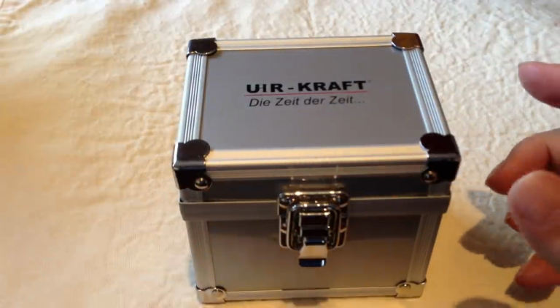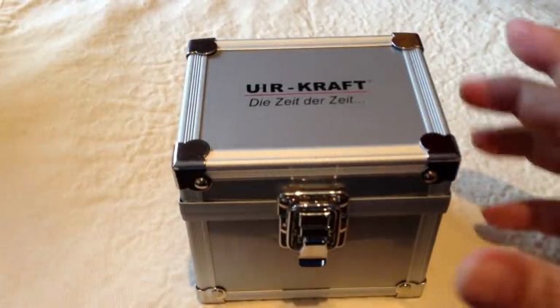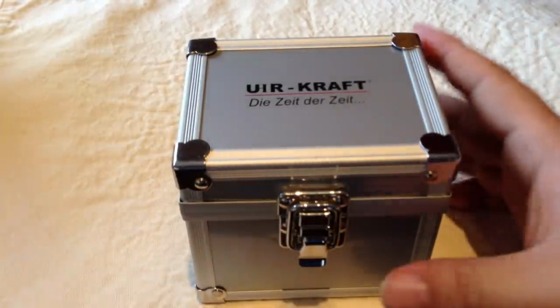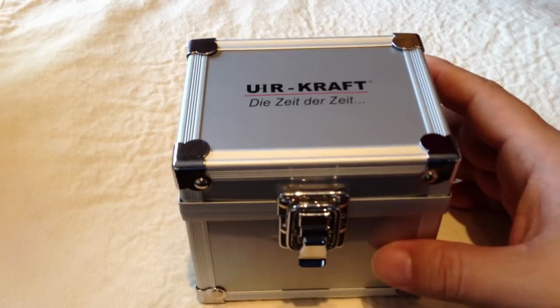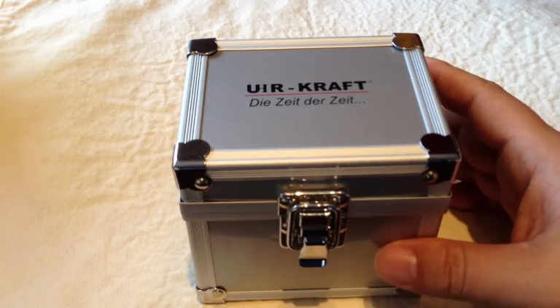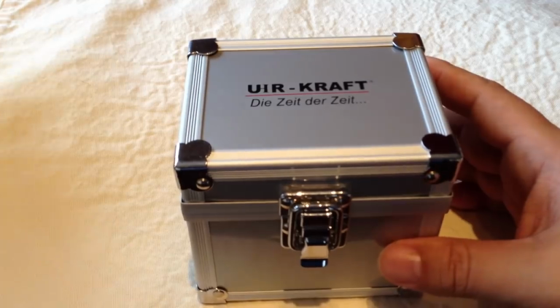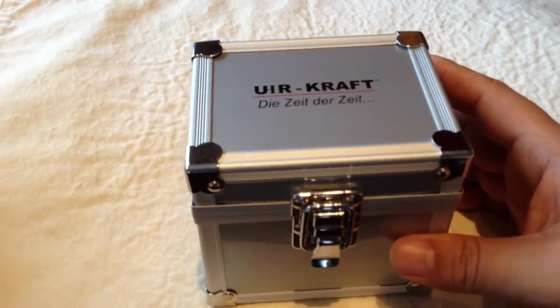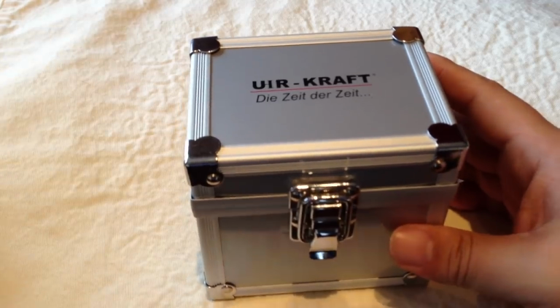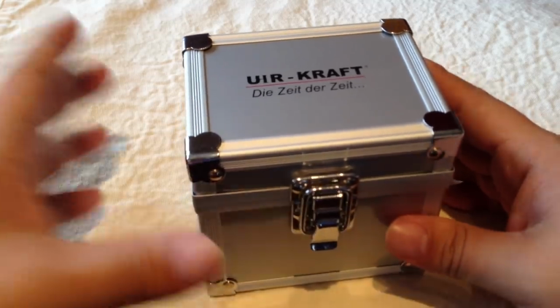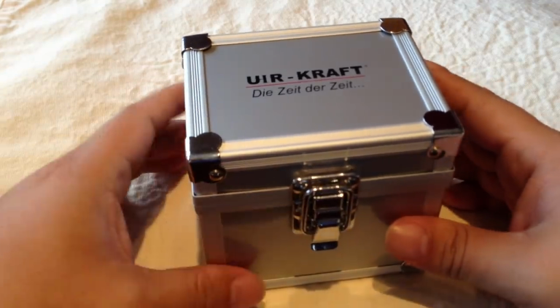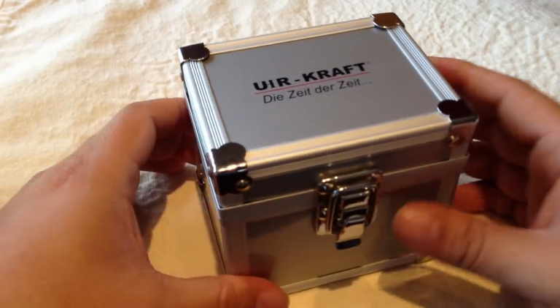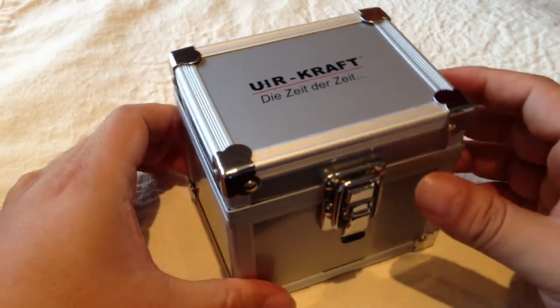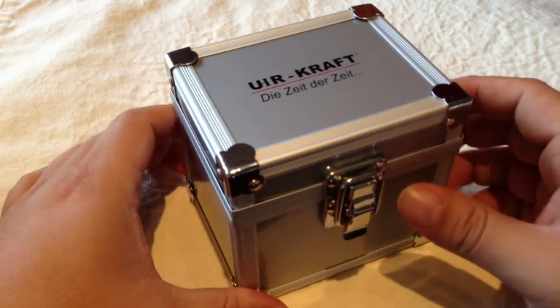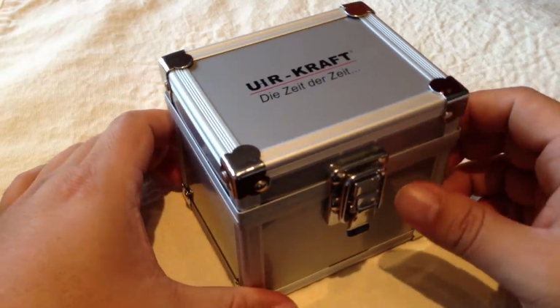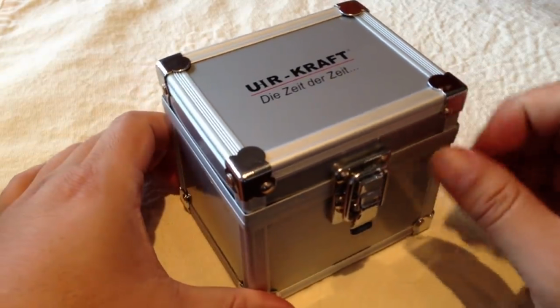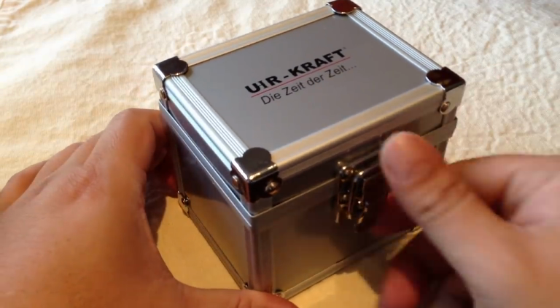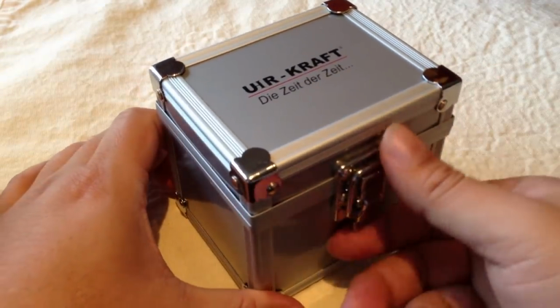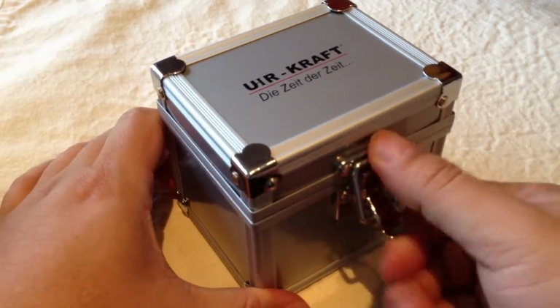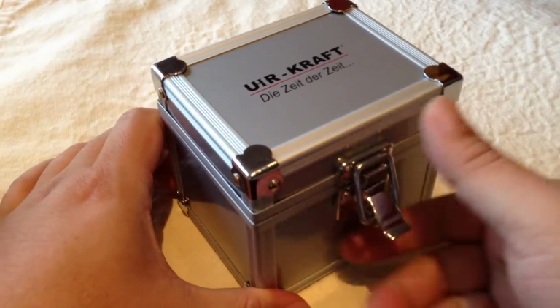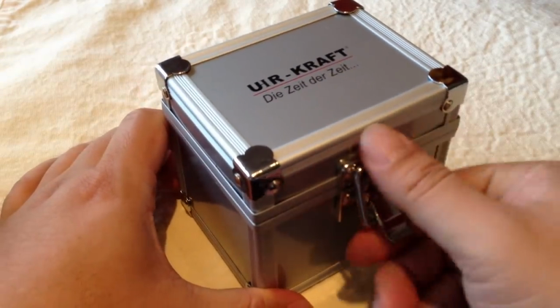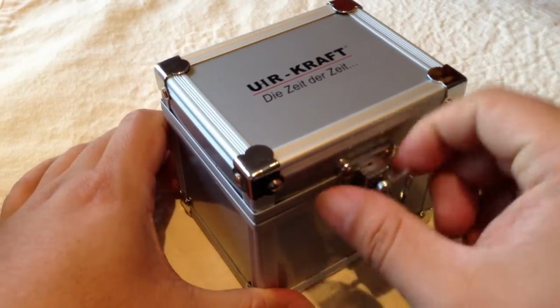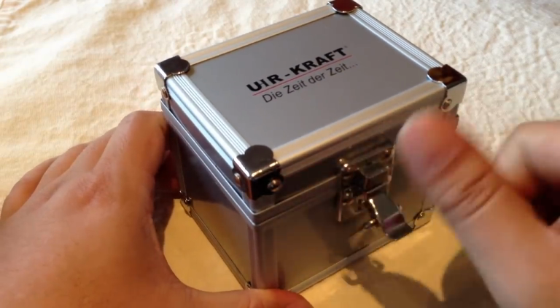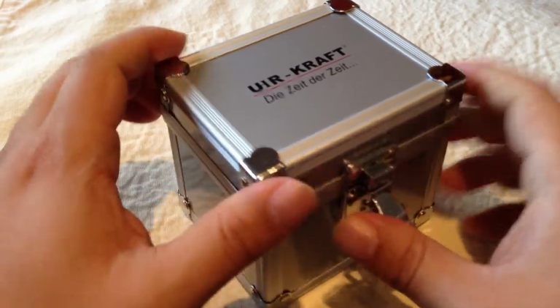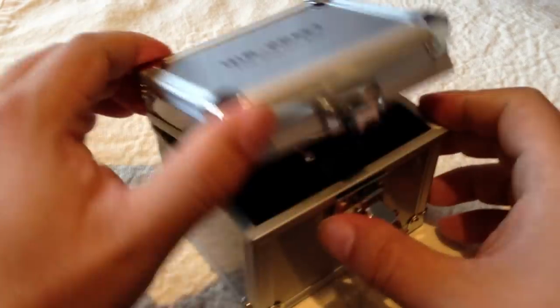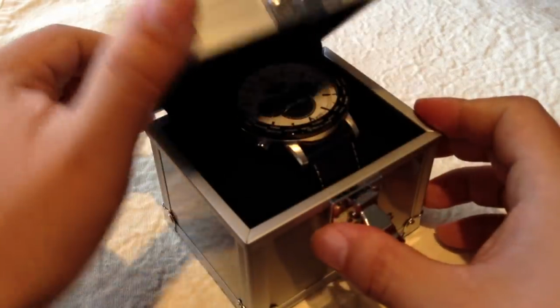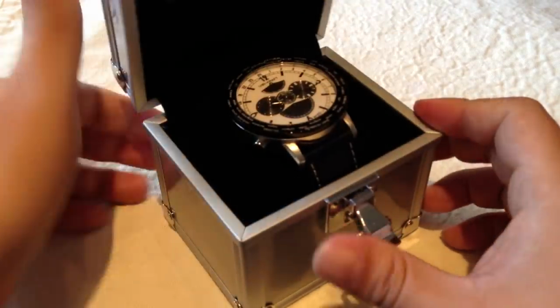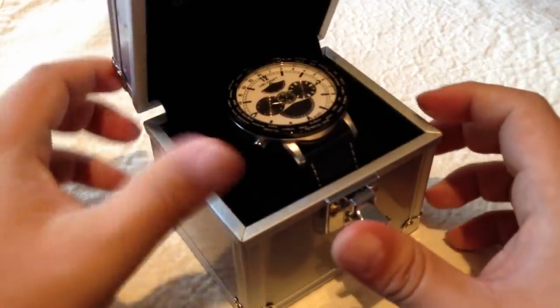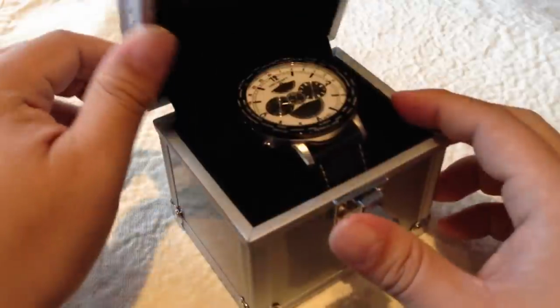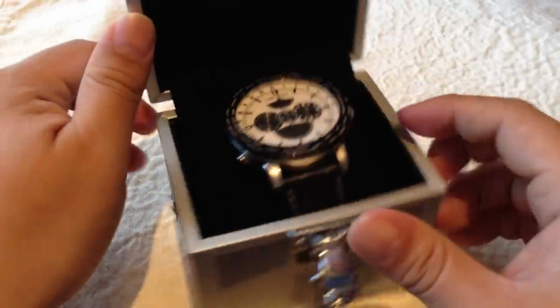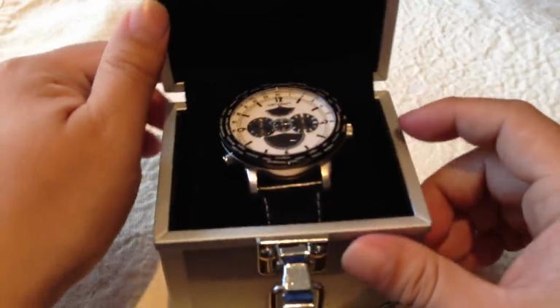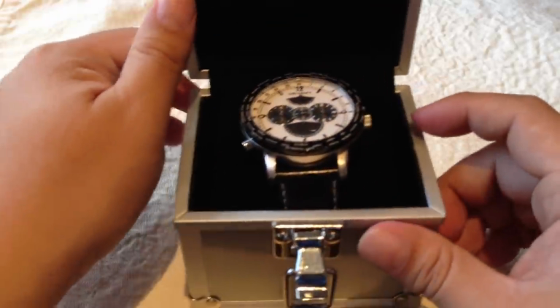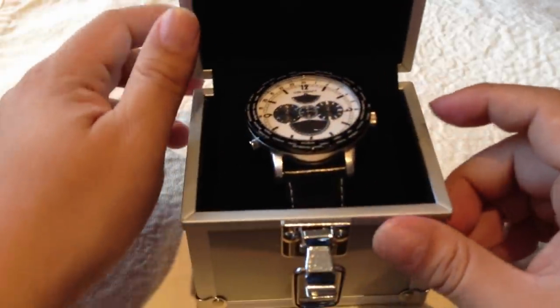Cool little box — kind of looks like a film or a camera box. Really modern and industrial.